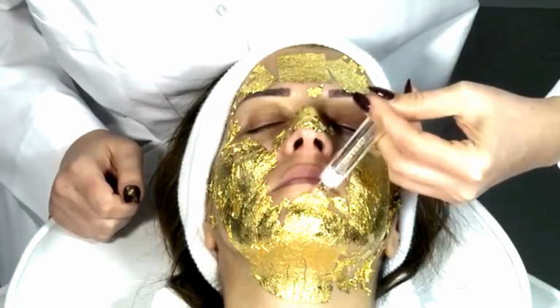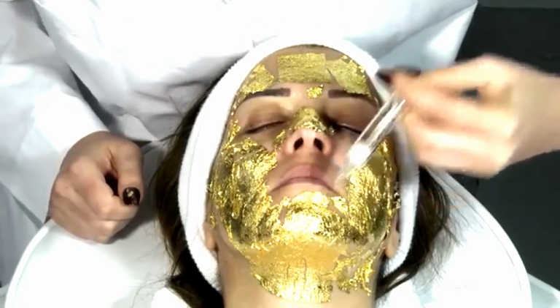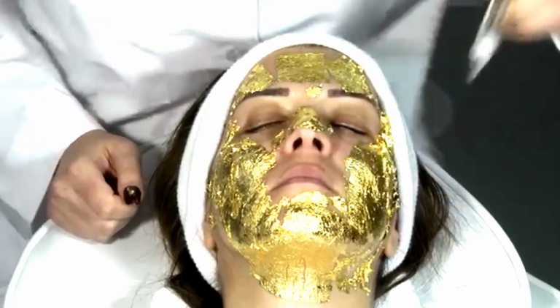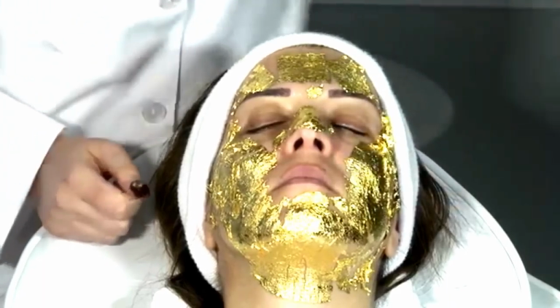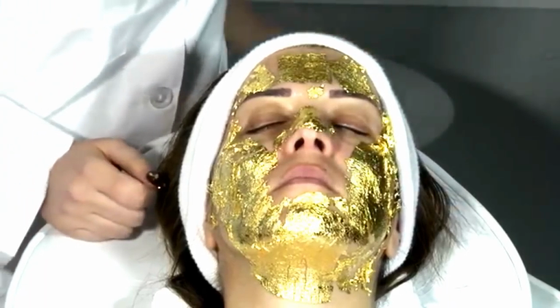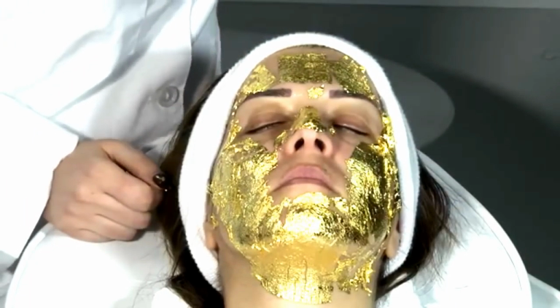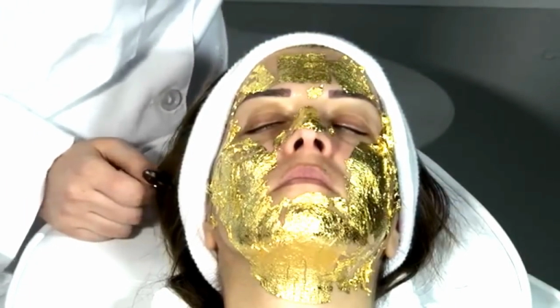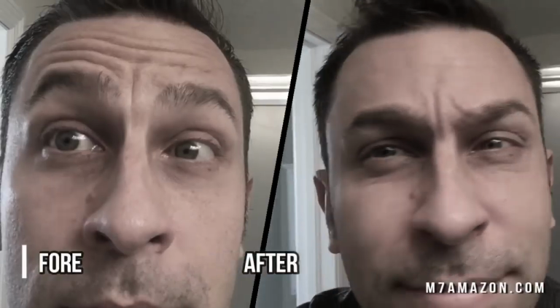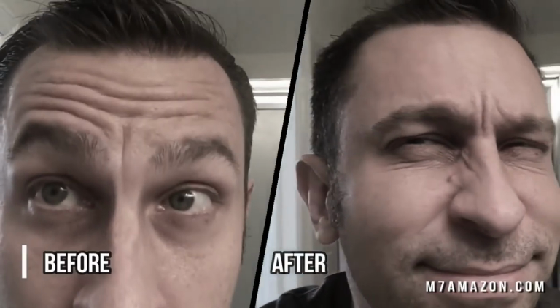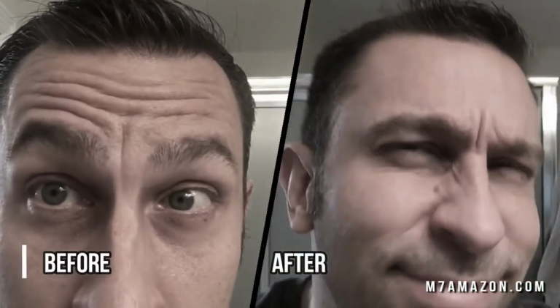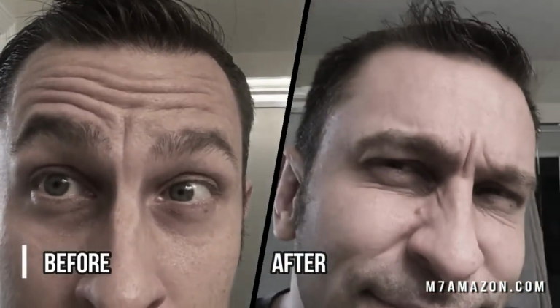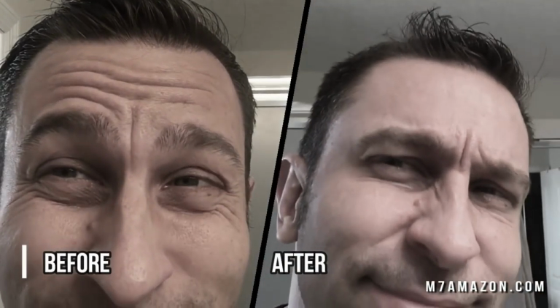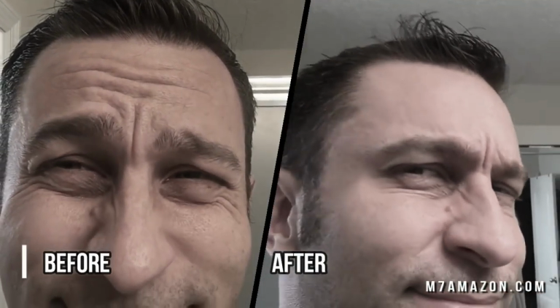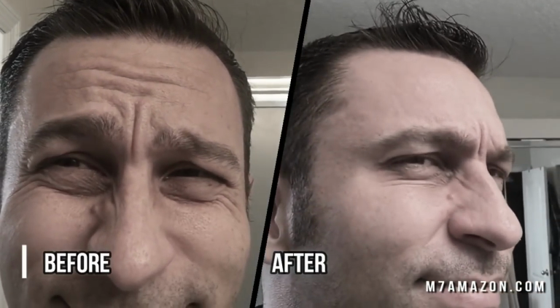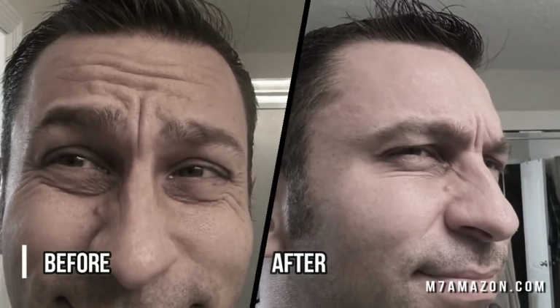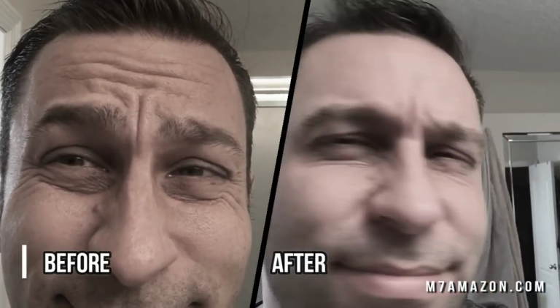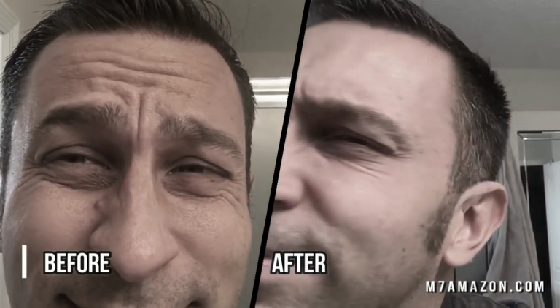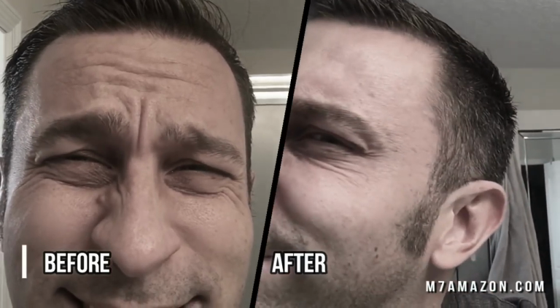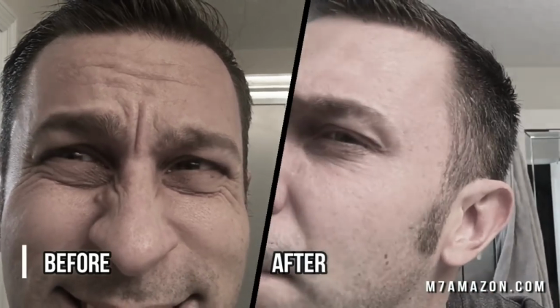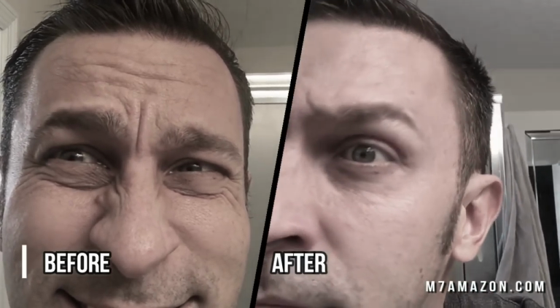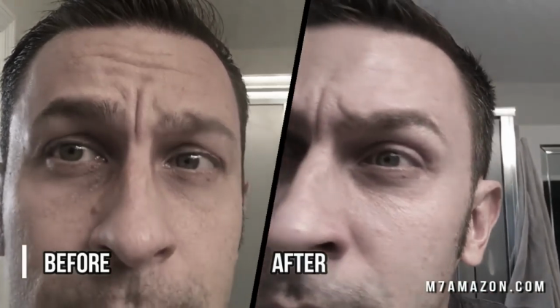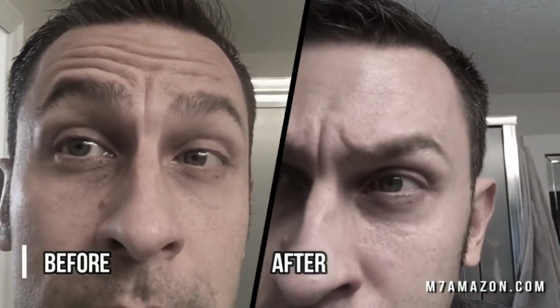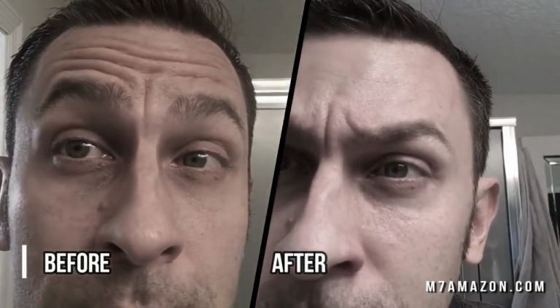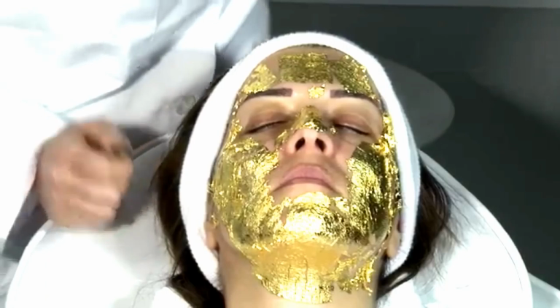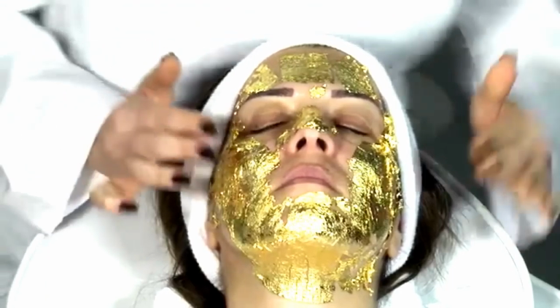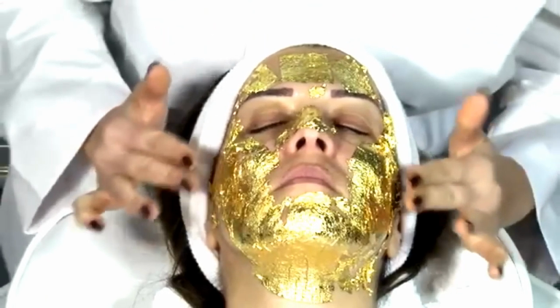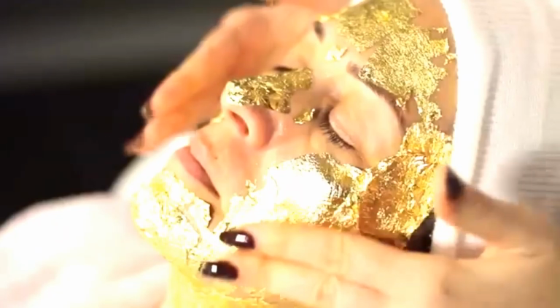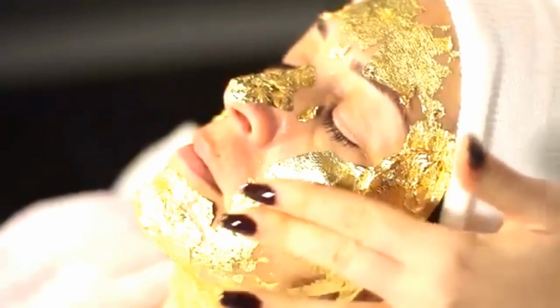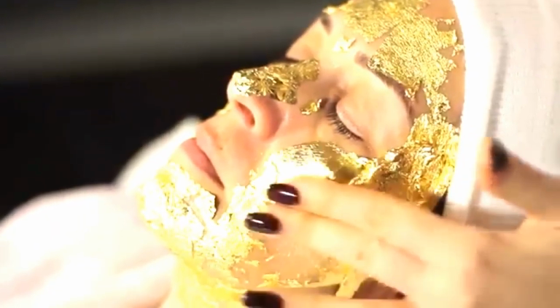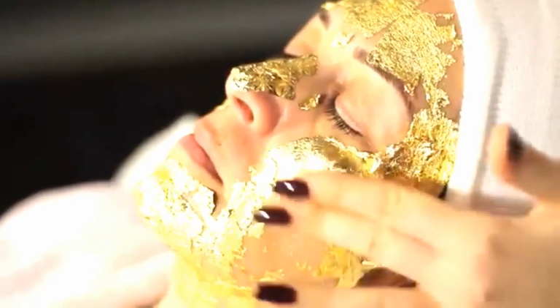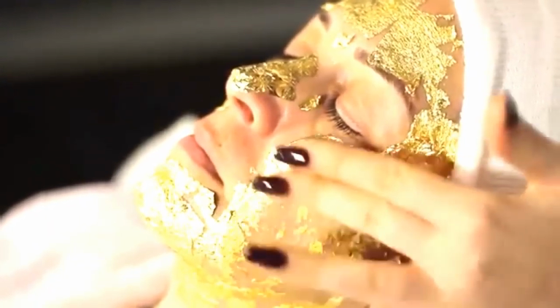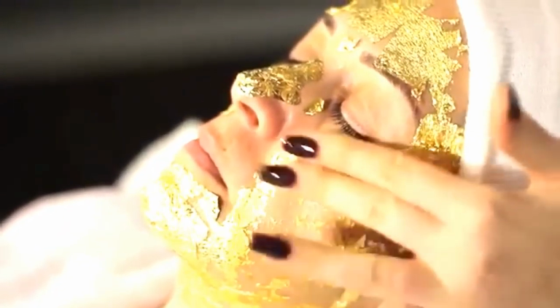So pick up a bottle of 24 karat gold mask in the link below. Normally over $100, the price is reduced to under $20. Pick some up for yourself, or give the gift of gold for the holidays.